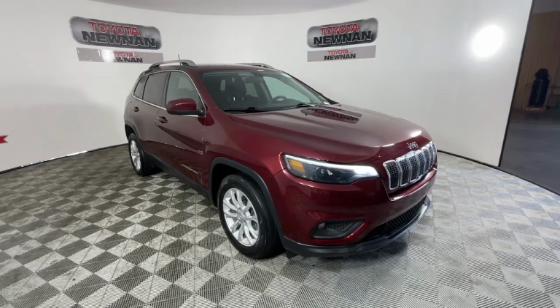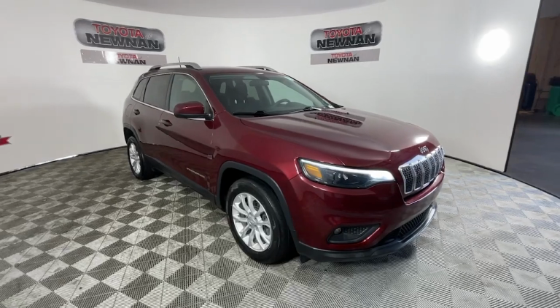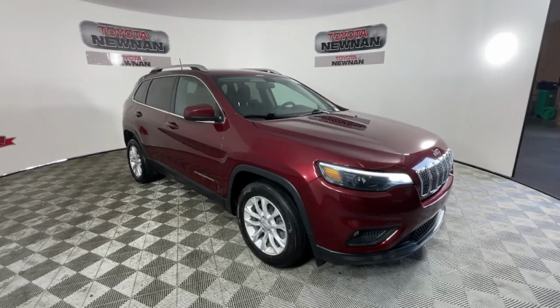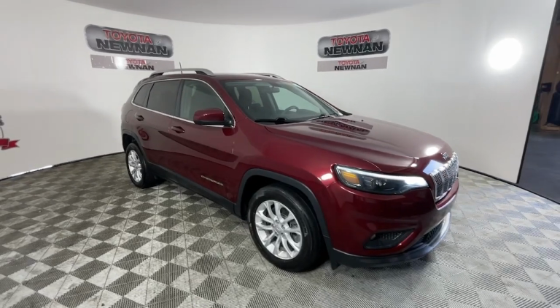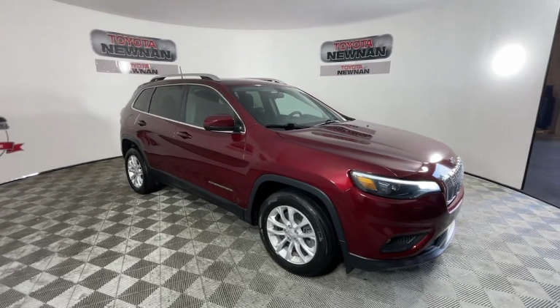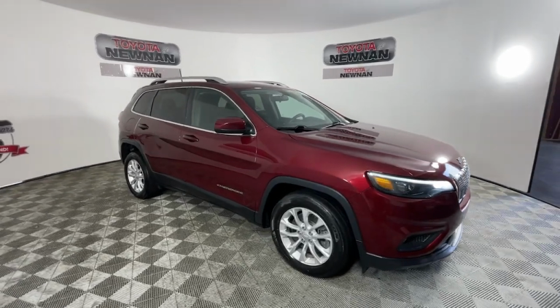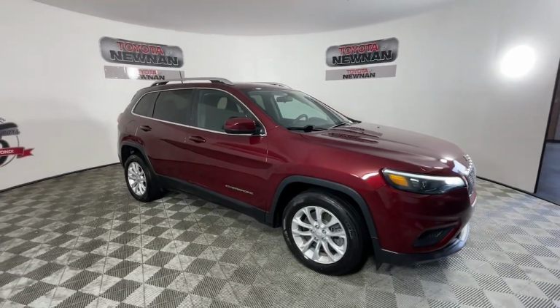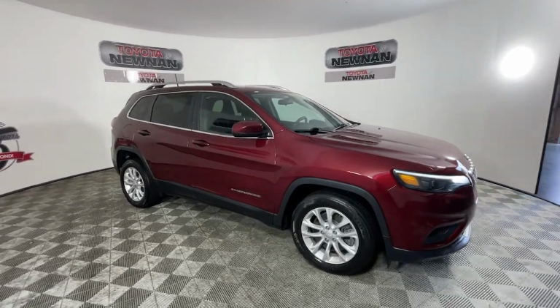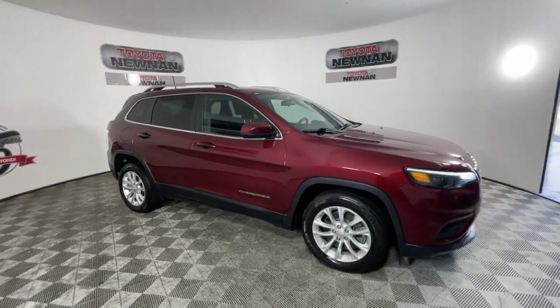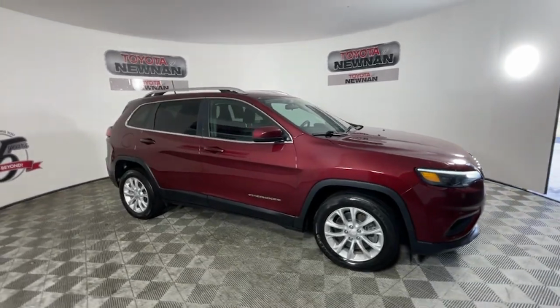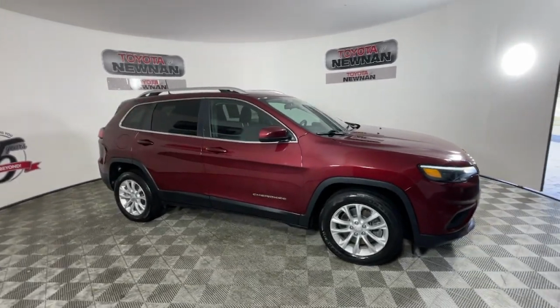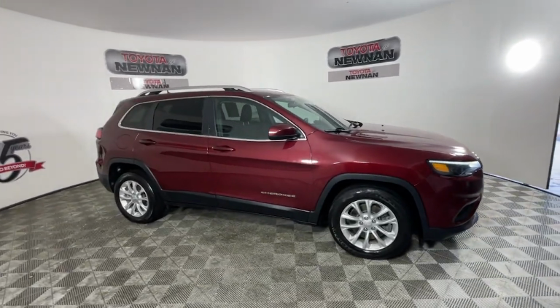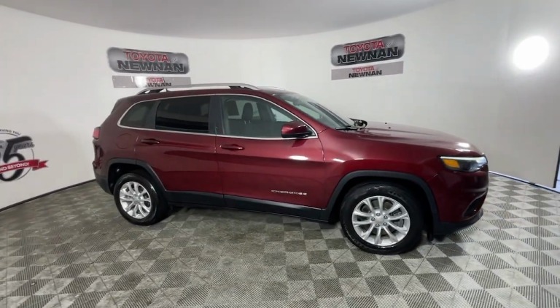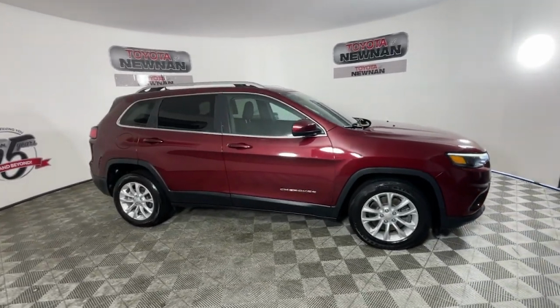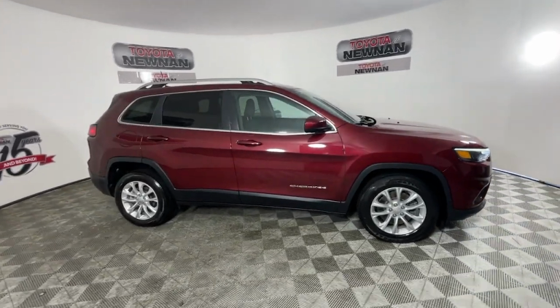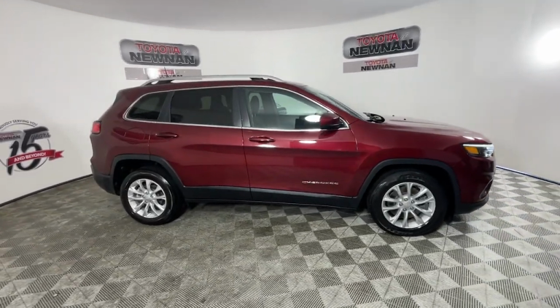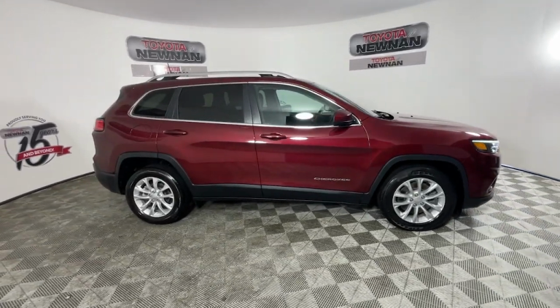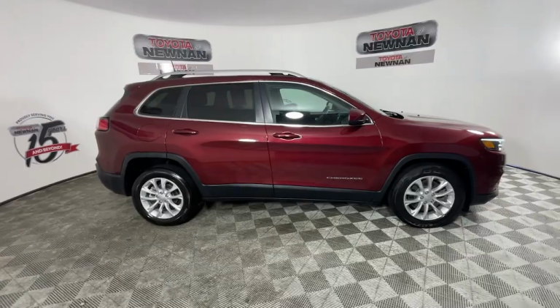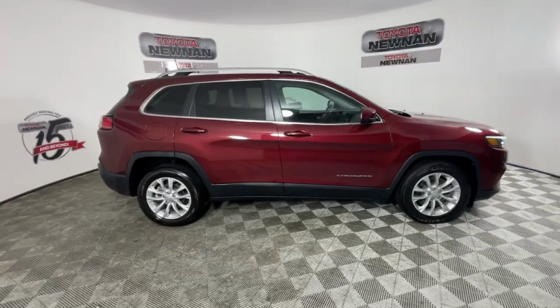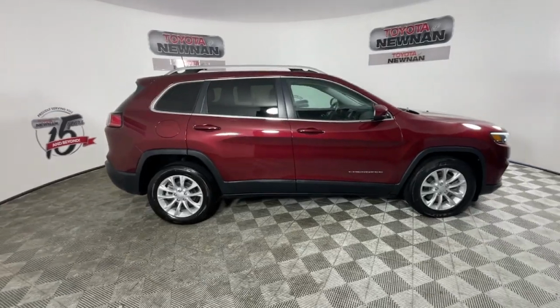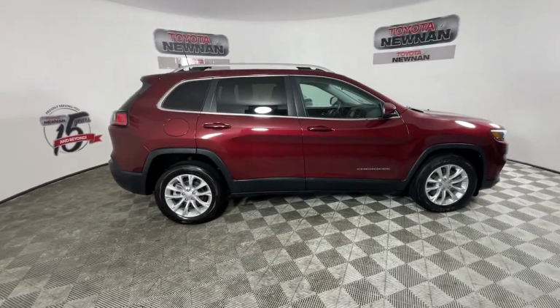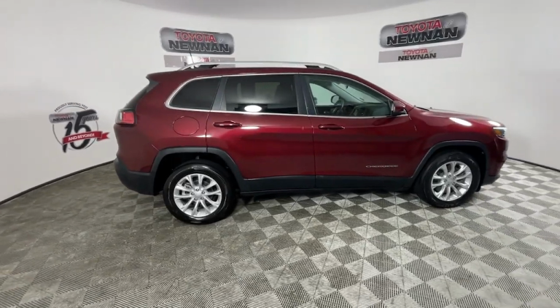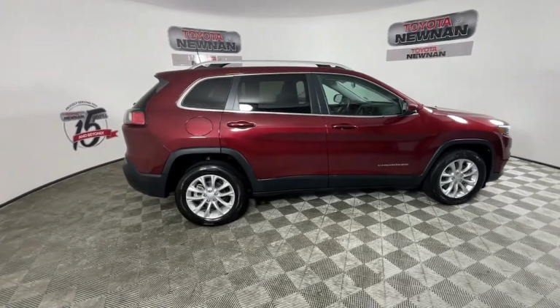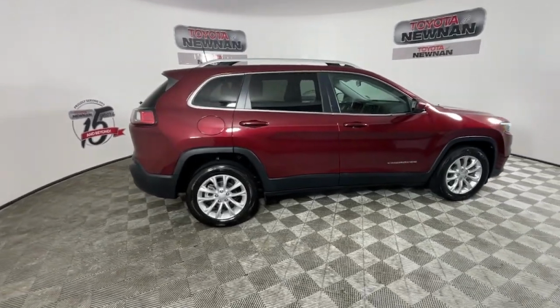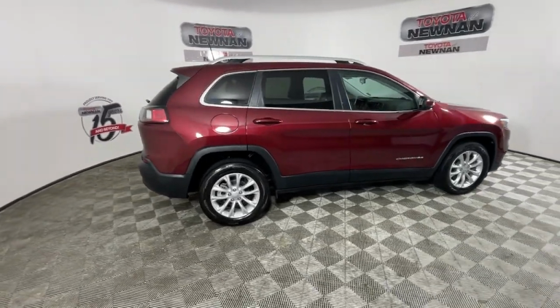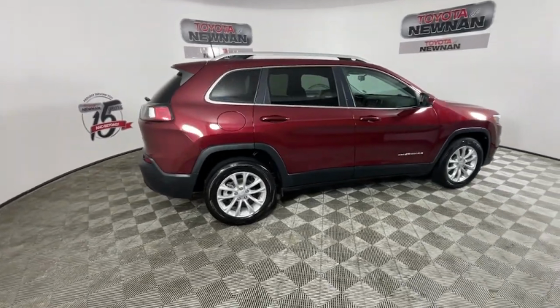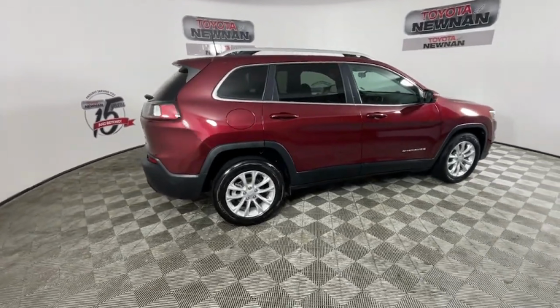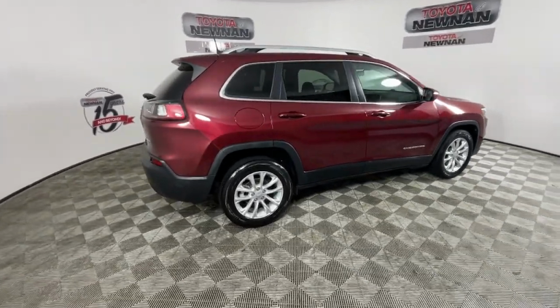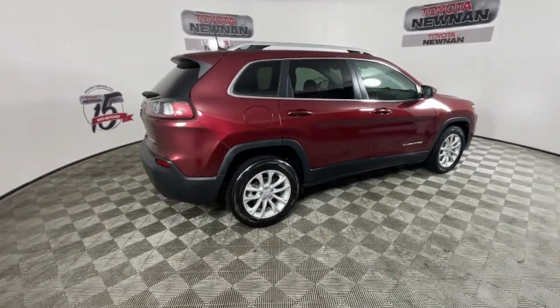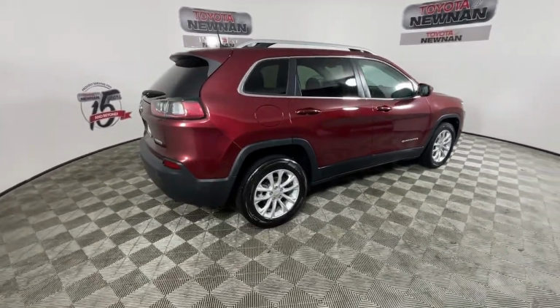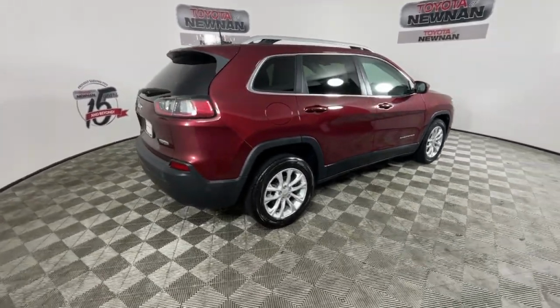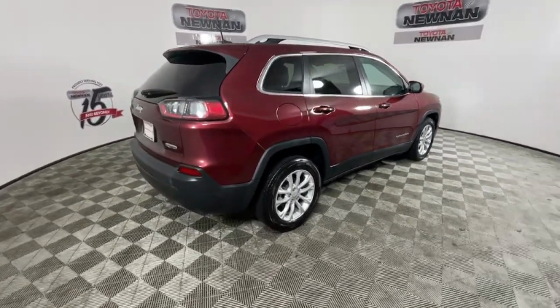Picture yourself in the 2019 Jeep Cherokee. With less than 80,000 miles on the odometer, this vehicle provides excellent value.